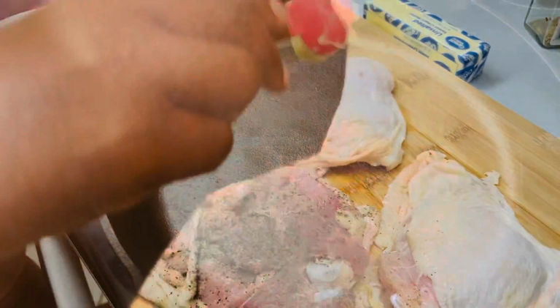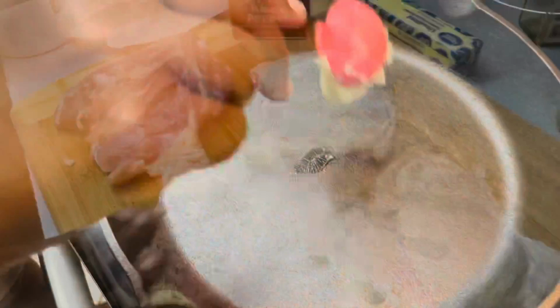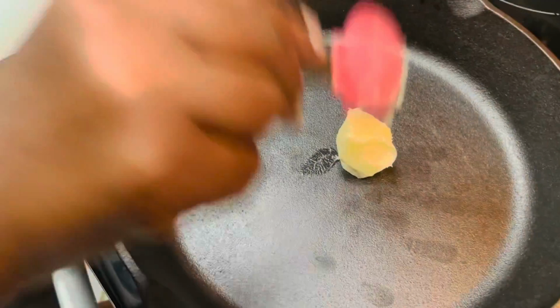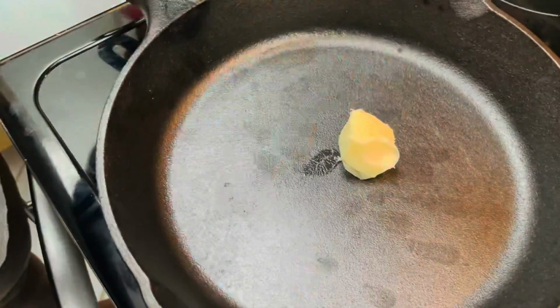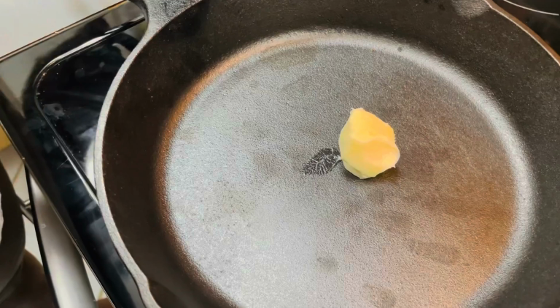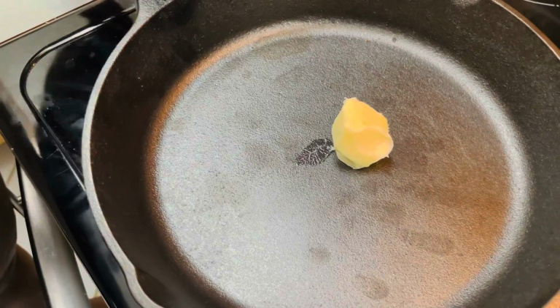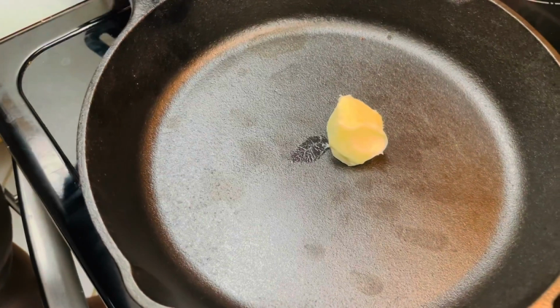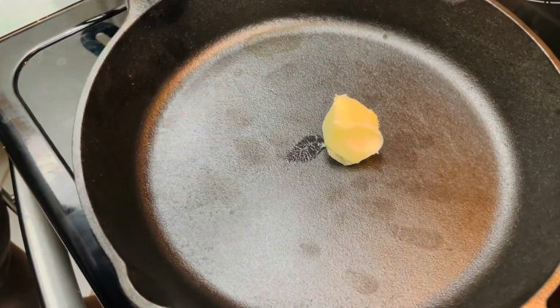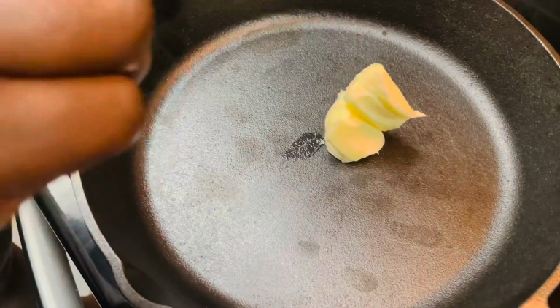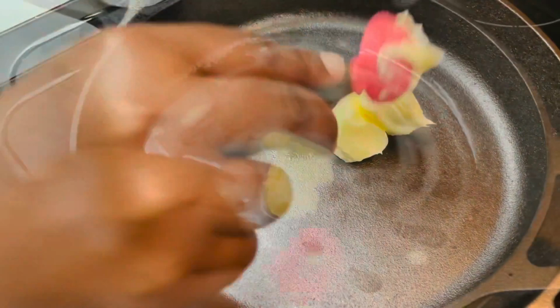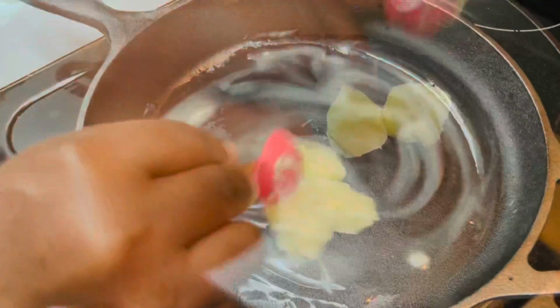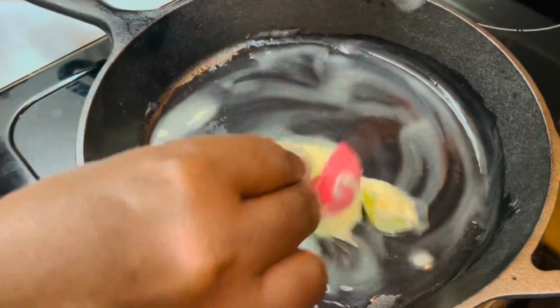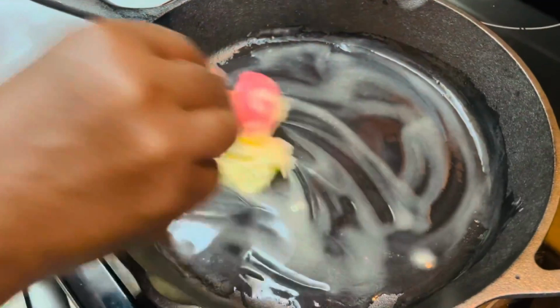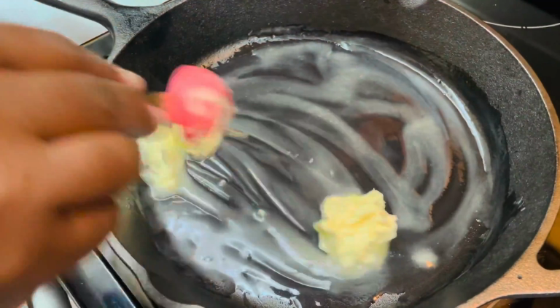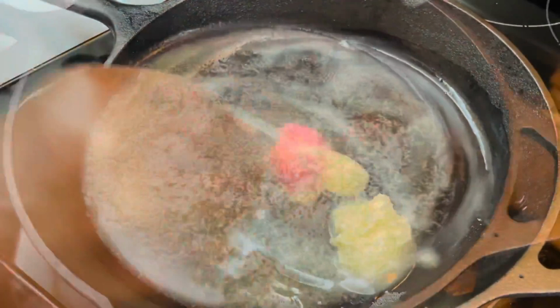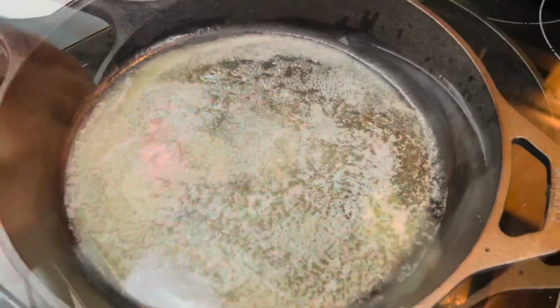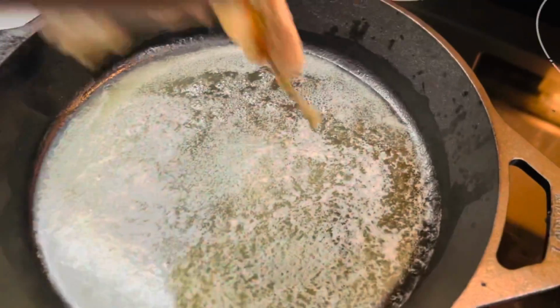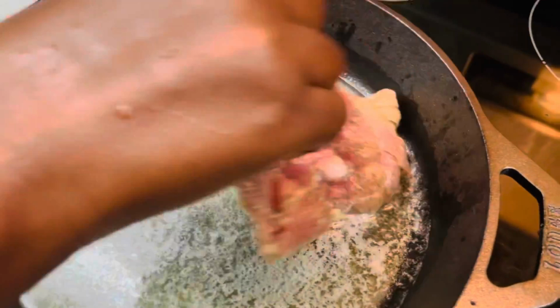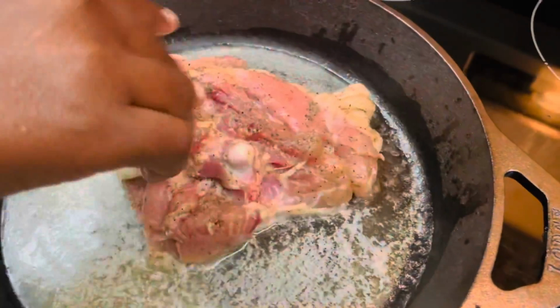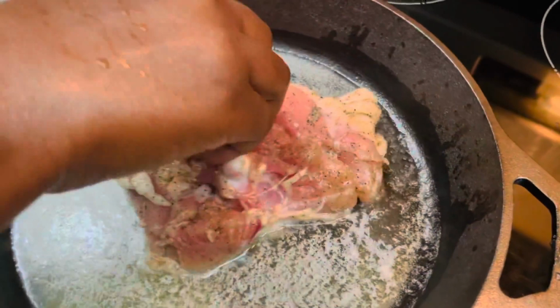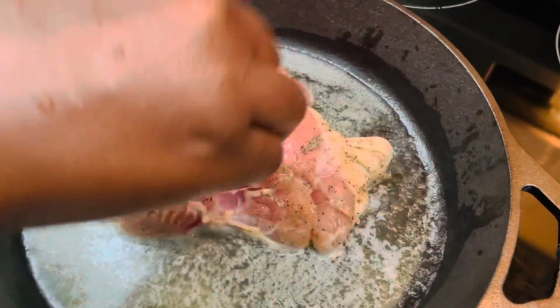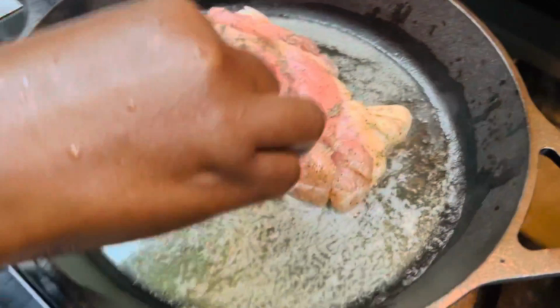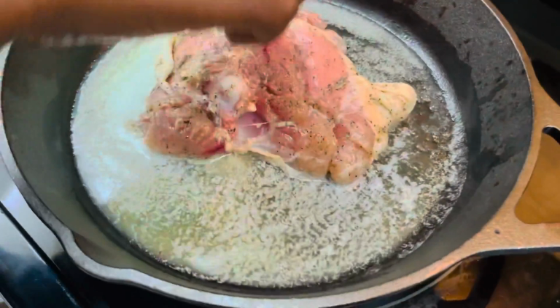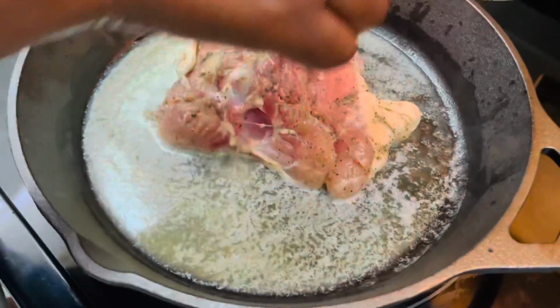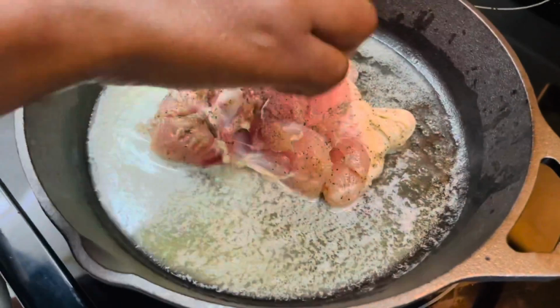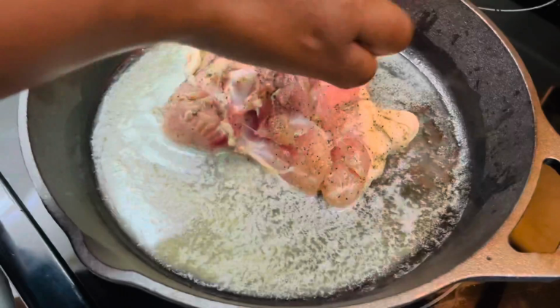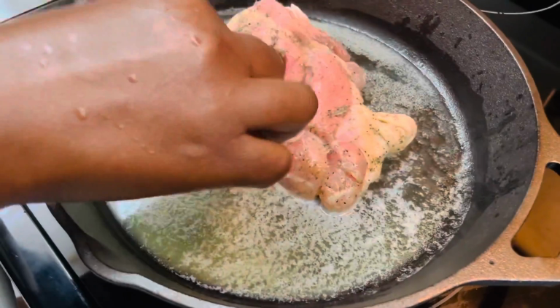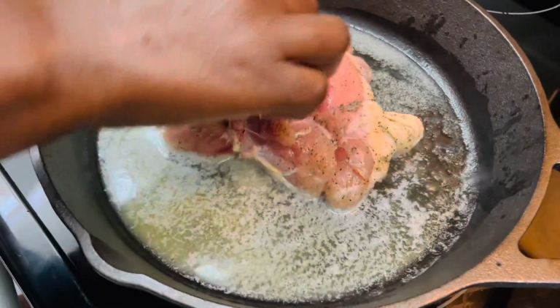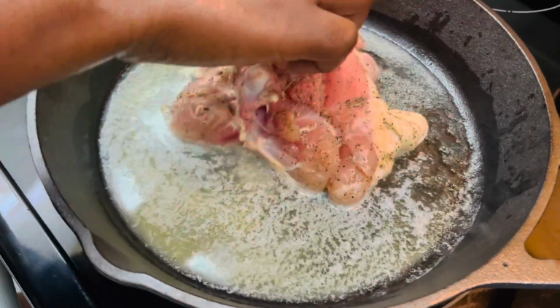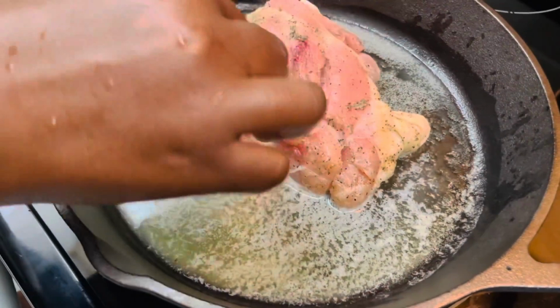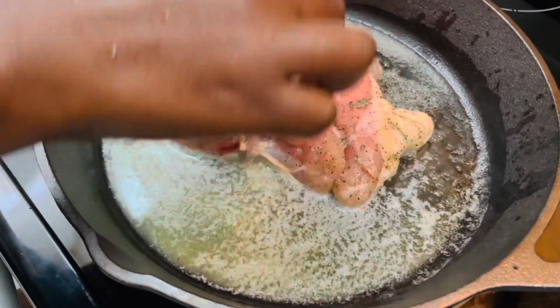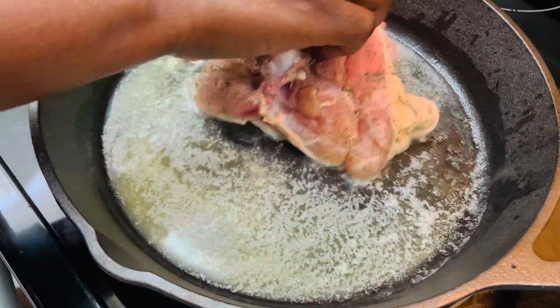I'll add two tablespoons of butter and melt it over medium heat. I'll add my chicken skin side down and let it cook for about three minutes on each side.